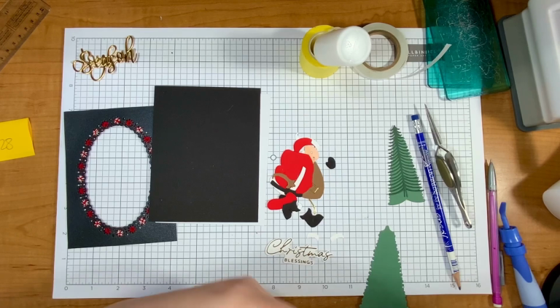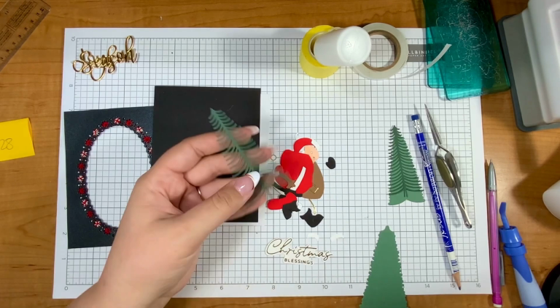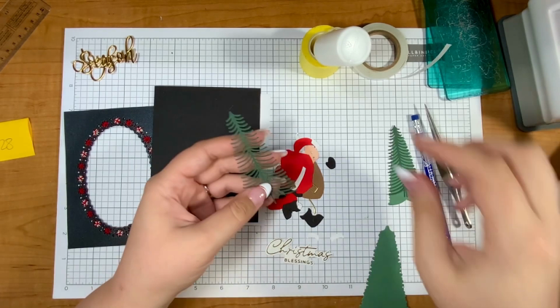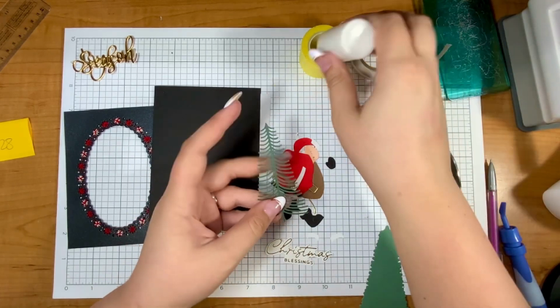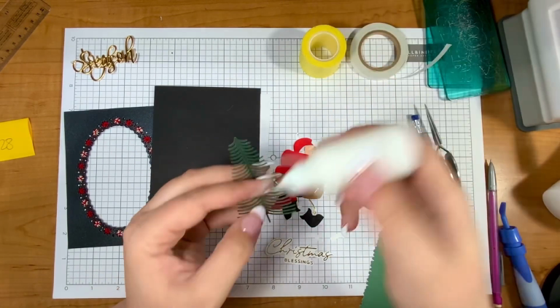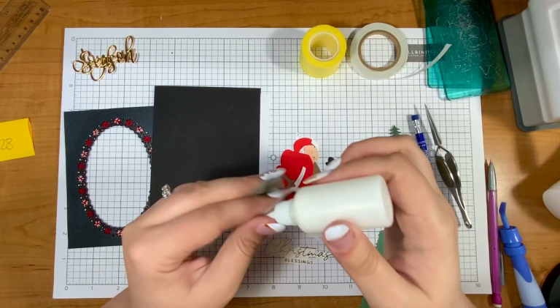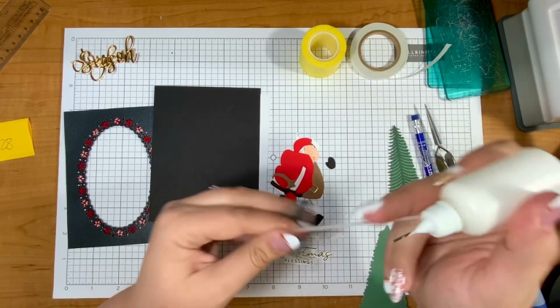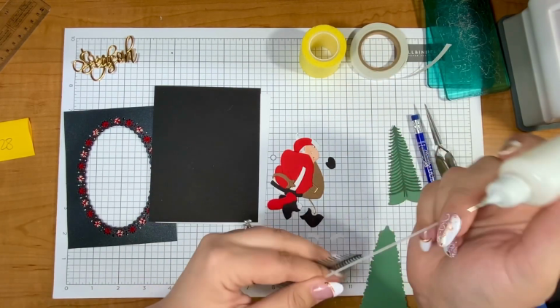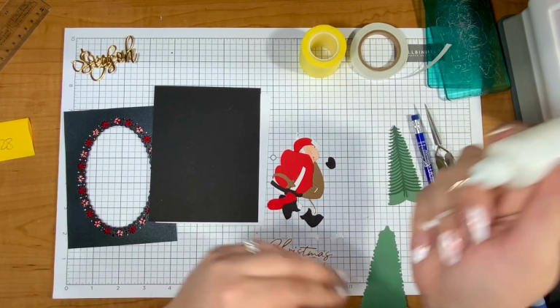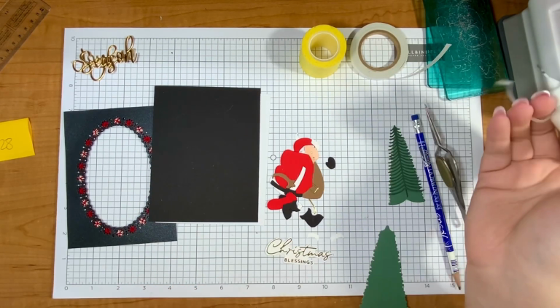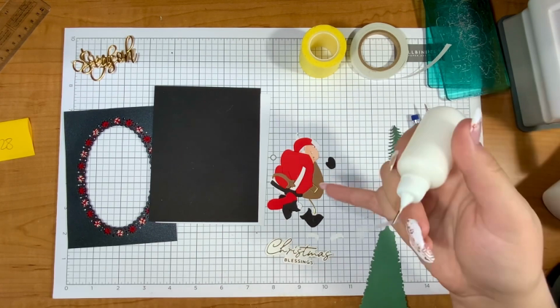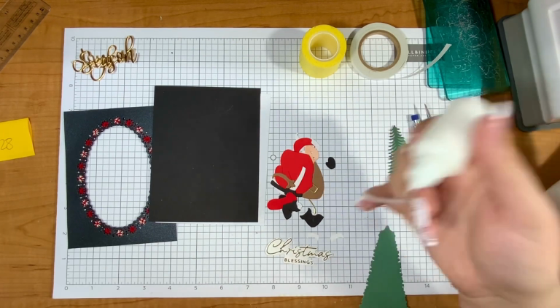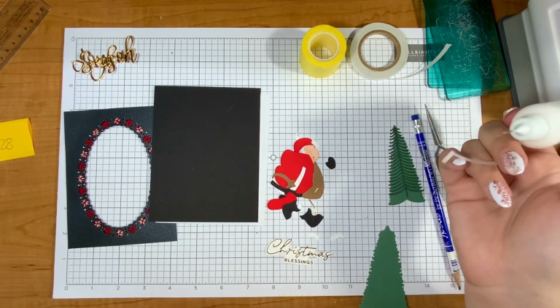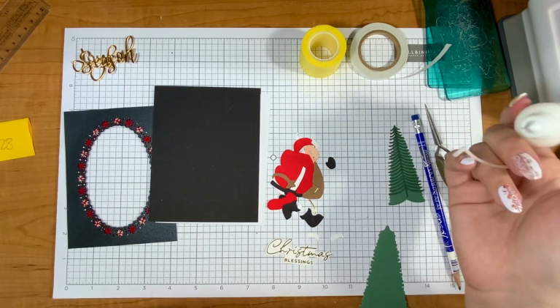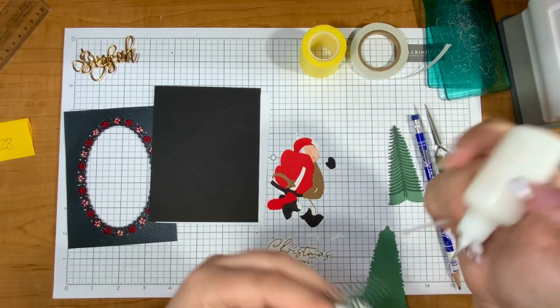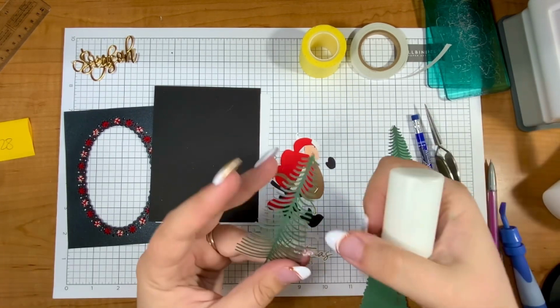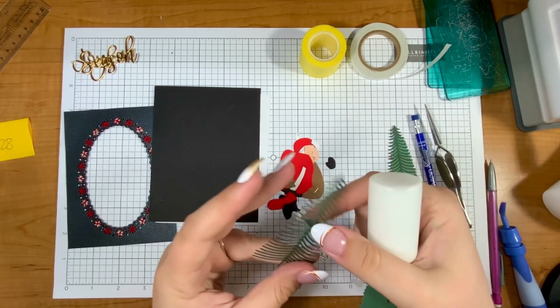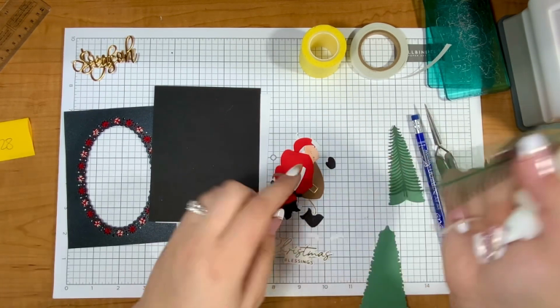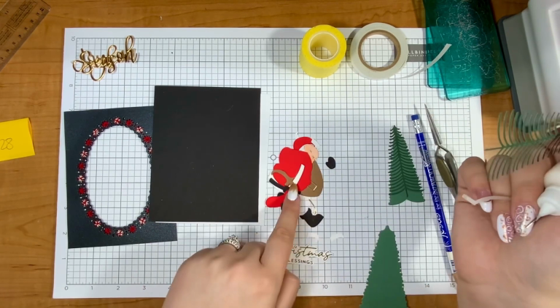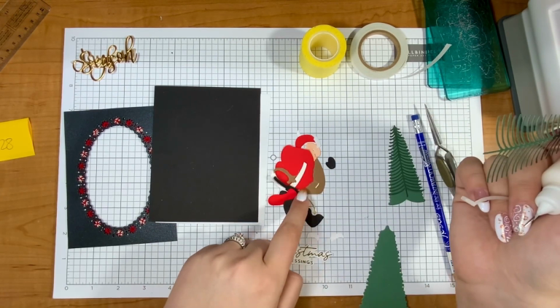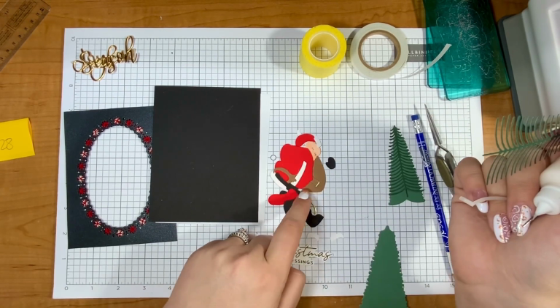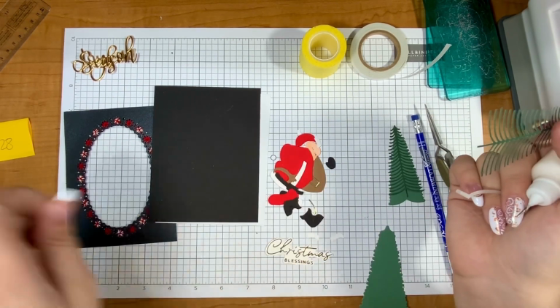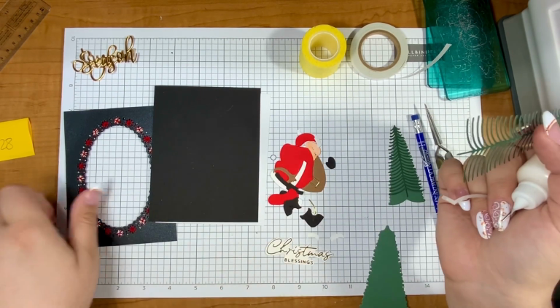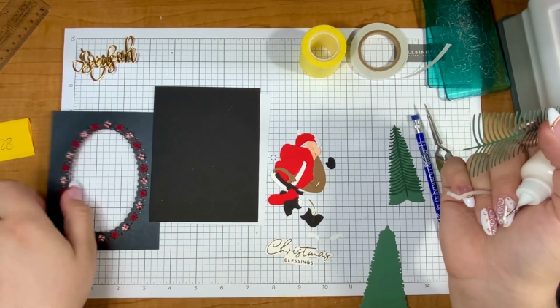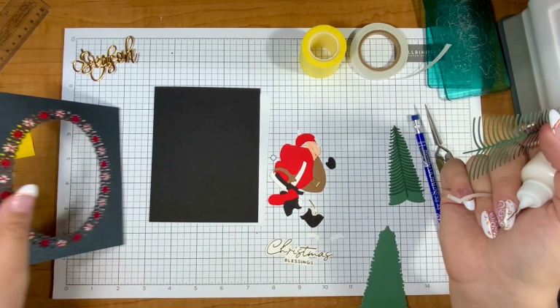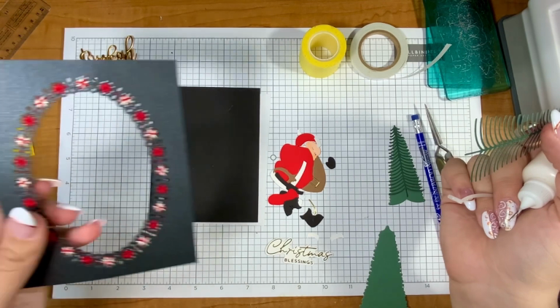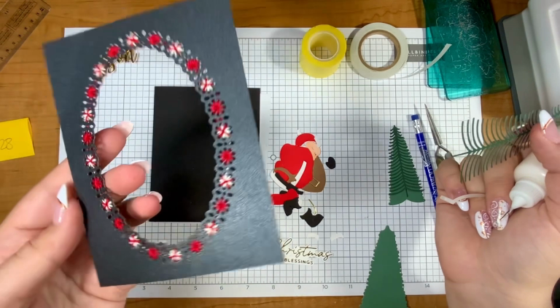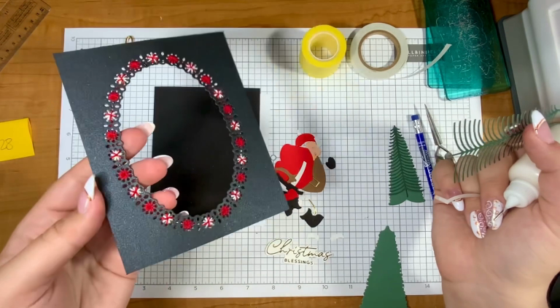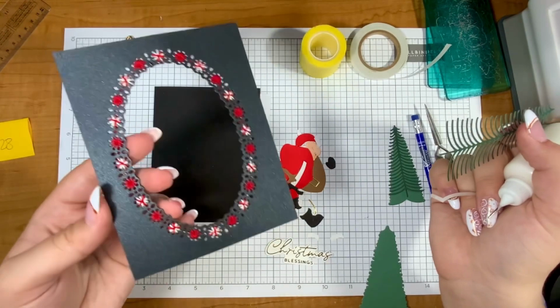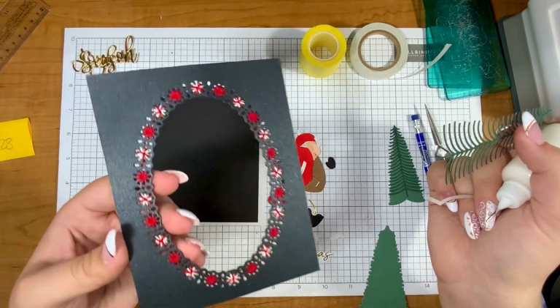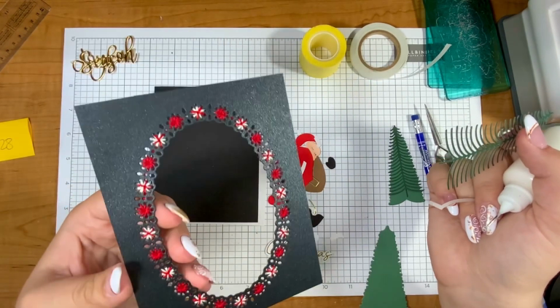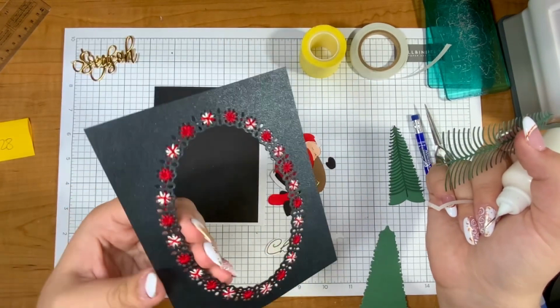Hello crafty friend, it's Justine. Today I'm going to make a Santa Christmas card using this new die from Spellbinders, and I'm also using a very old die.